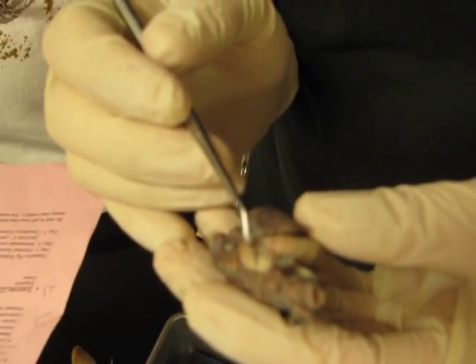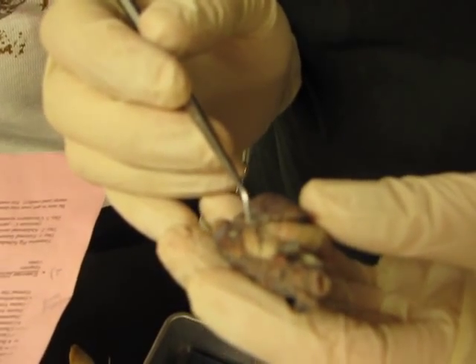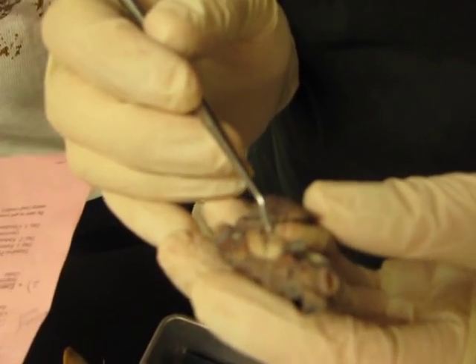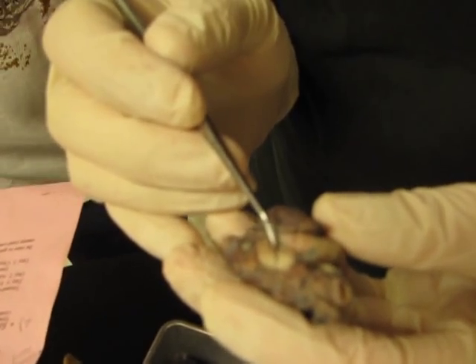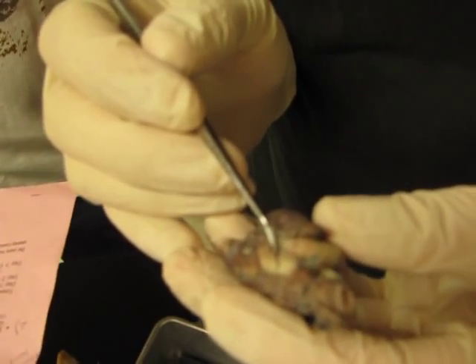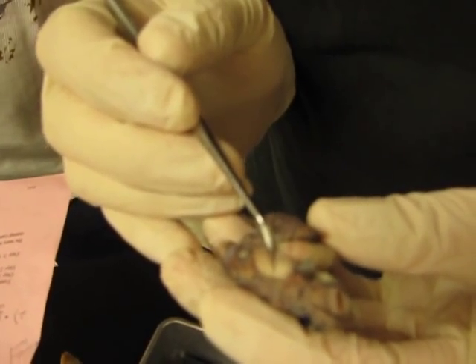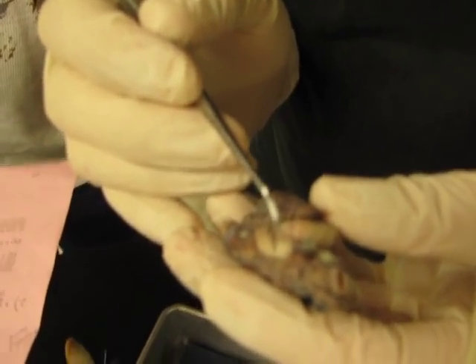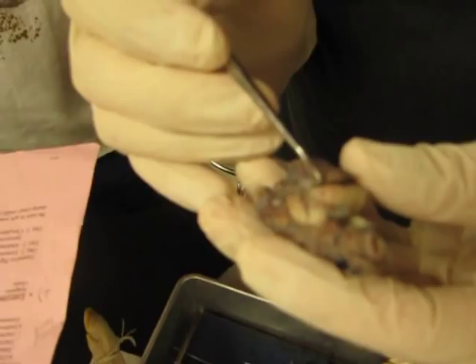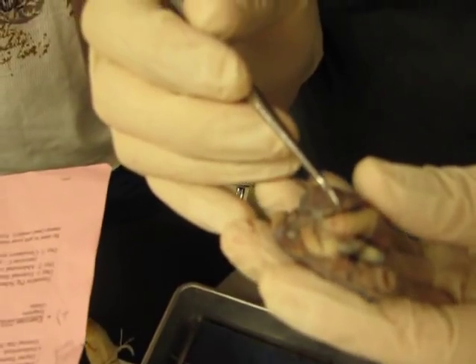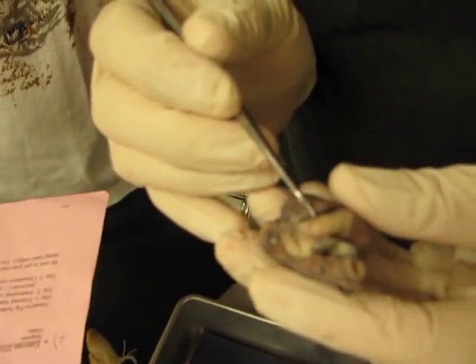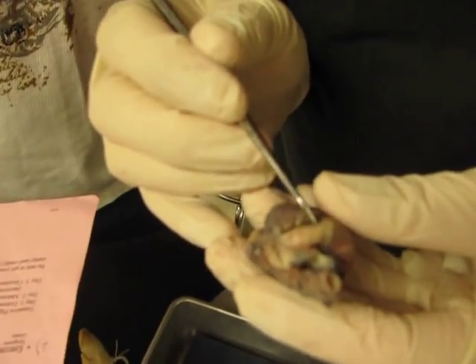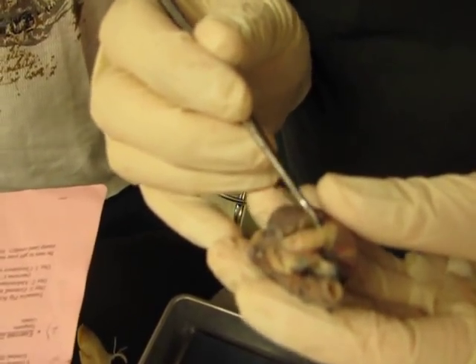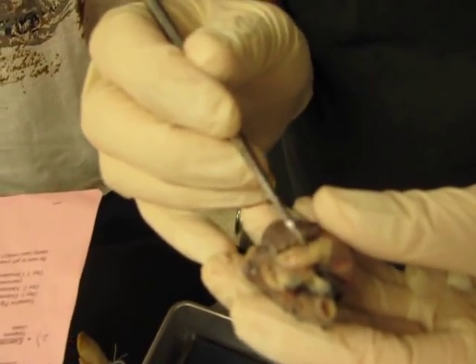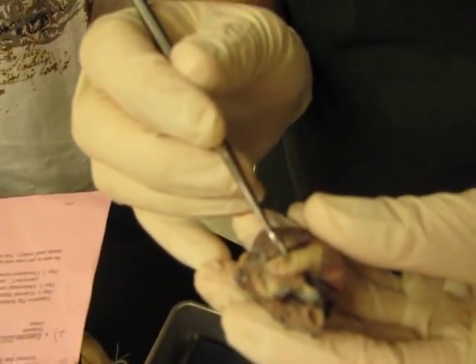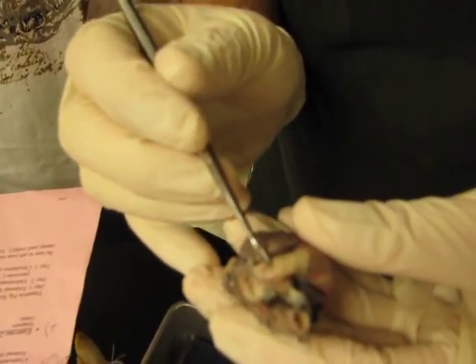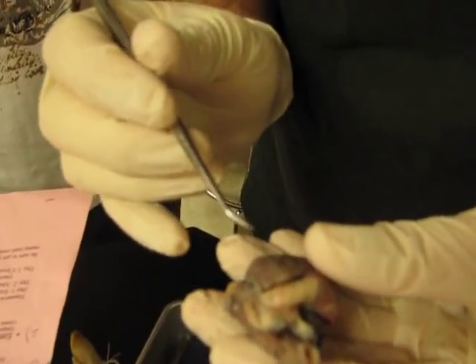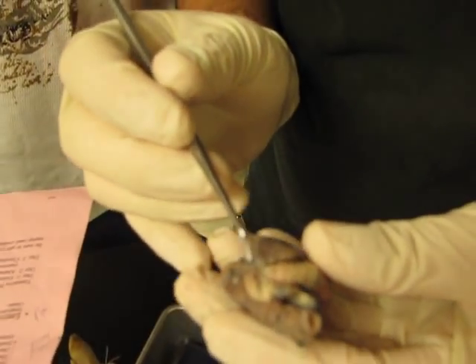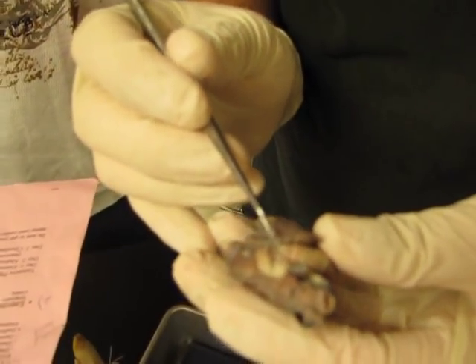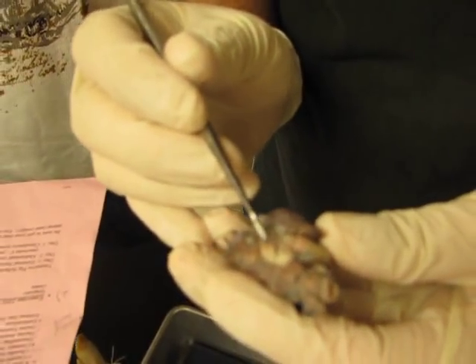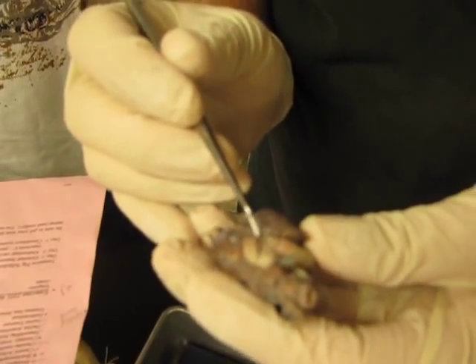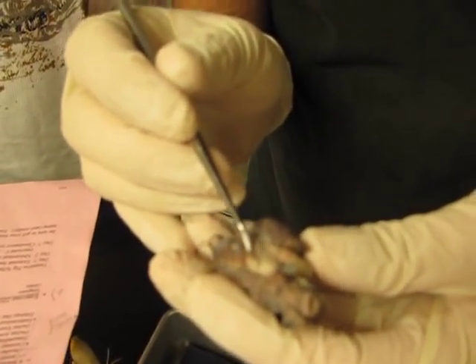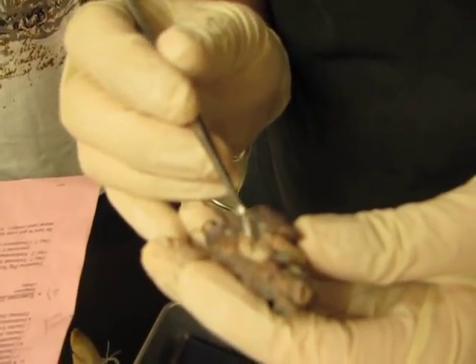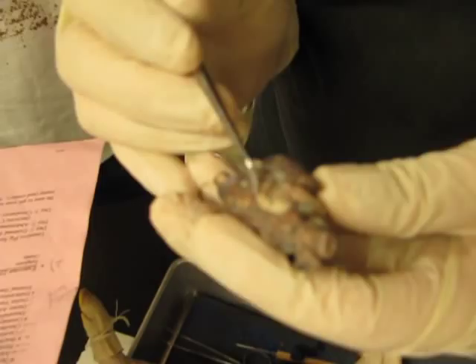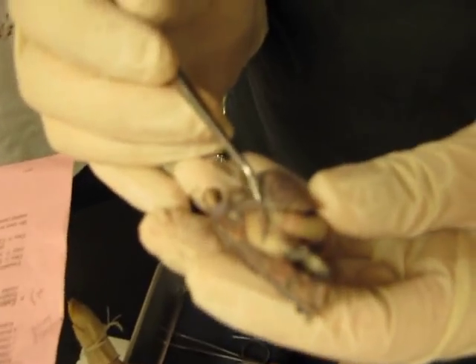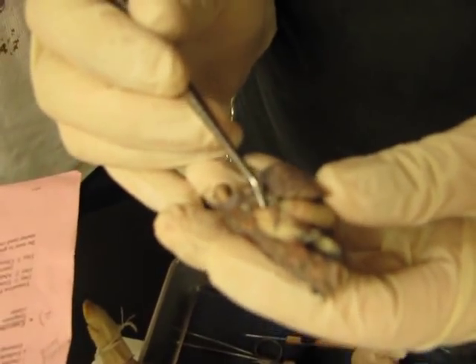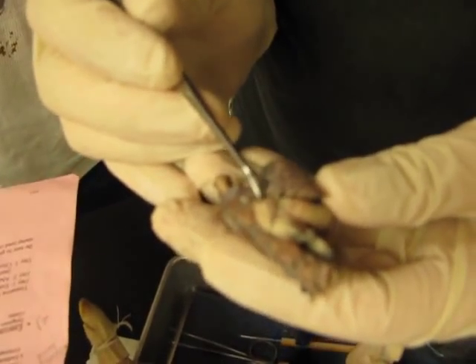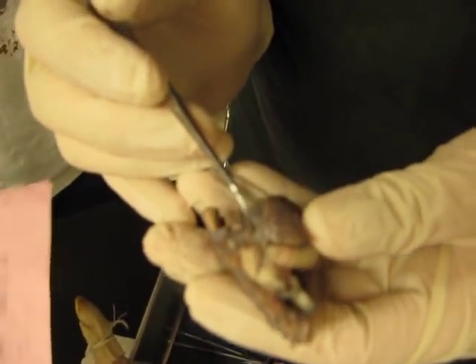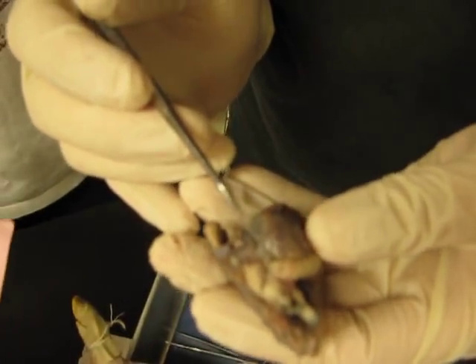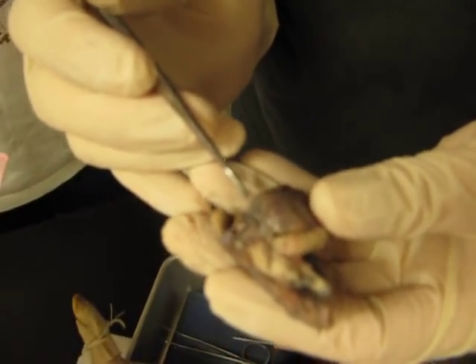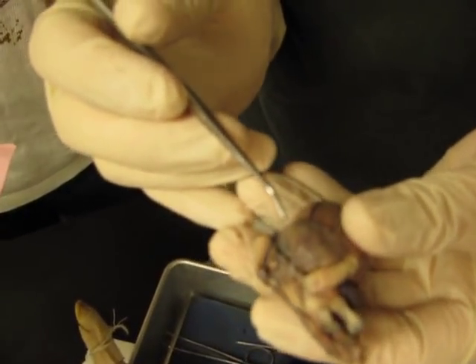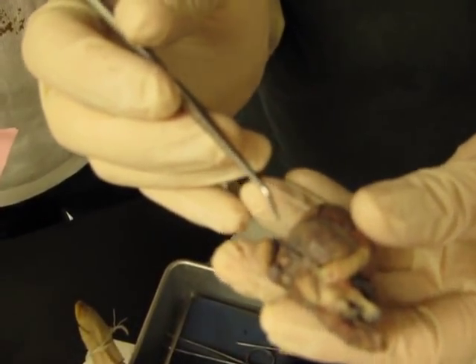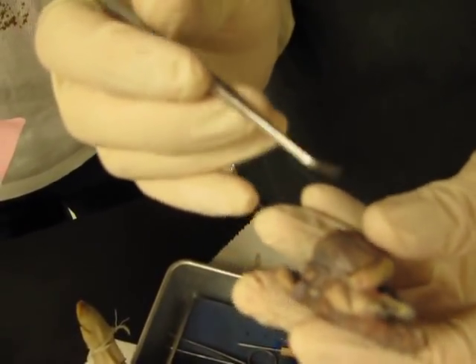Ductus arteriosus — pulmonary trunk. Where's the pulmonary trunk? Where would the ductus arteriosus be? It connects the two. I'm not worried about it.